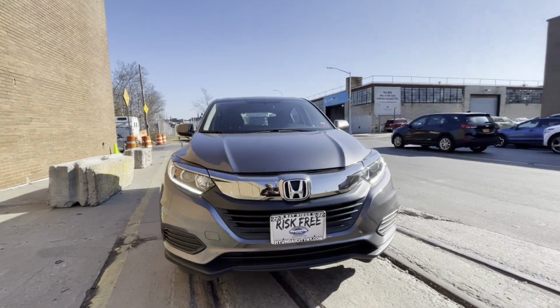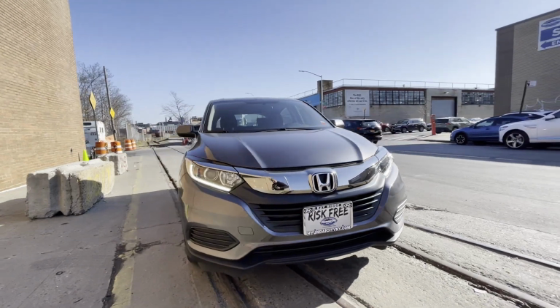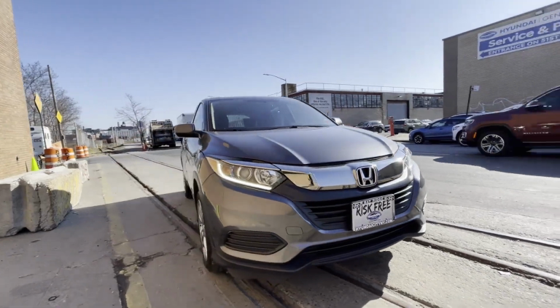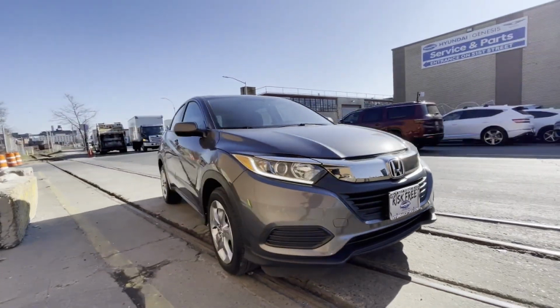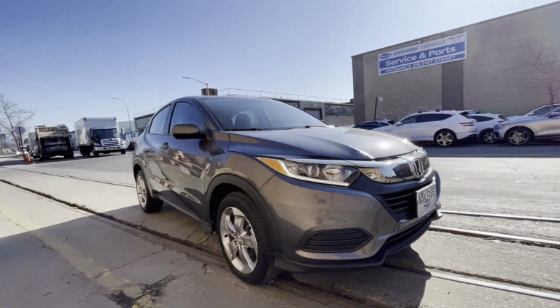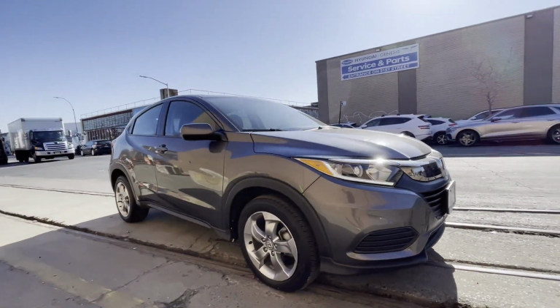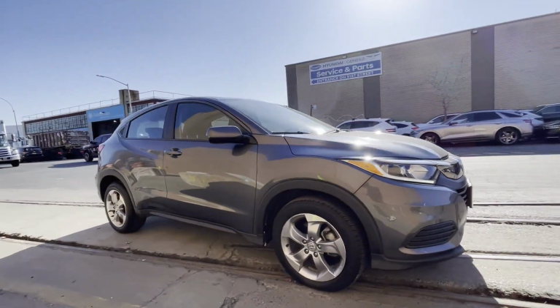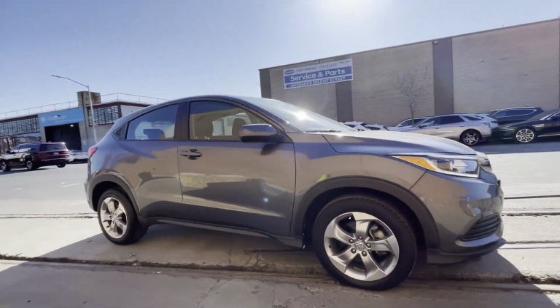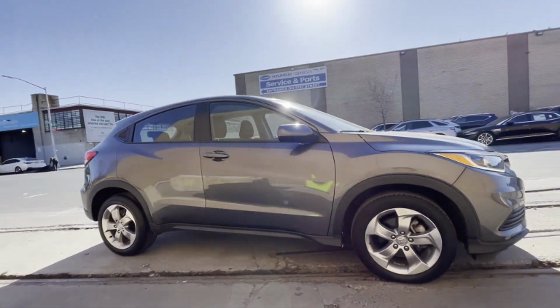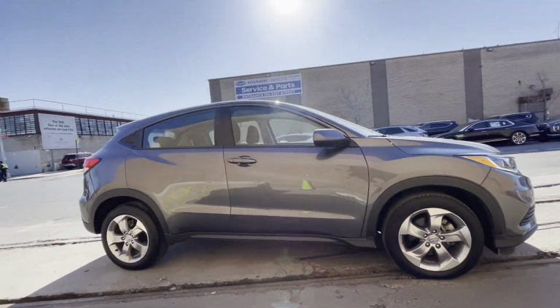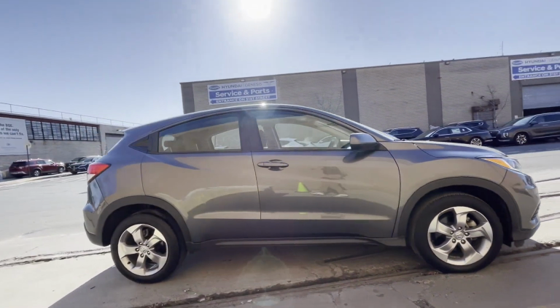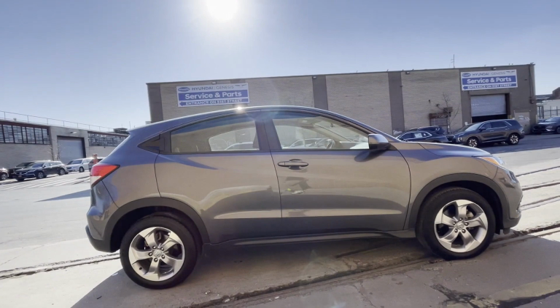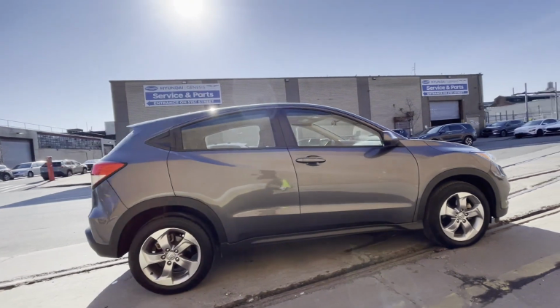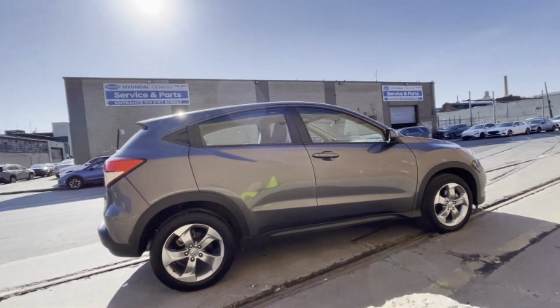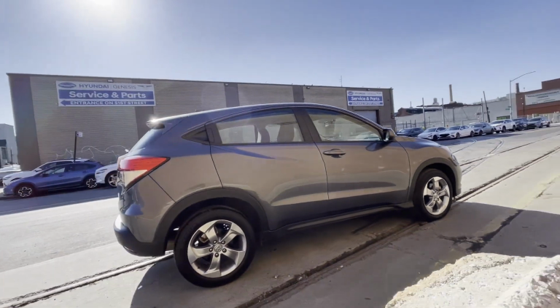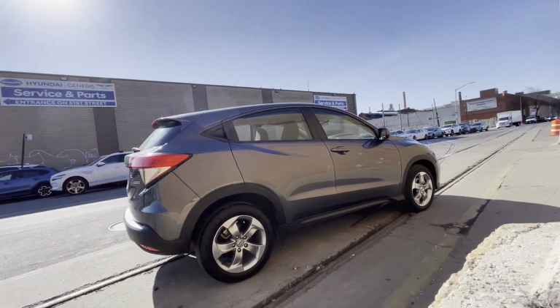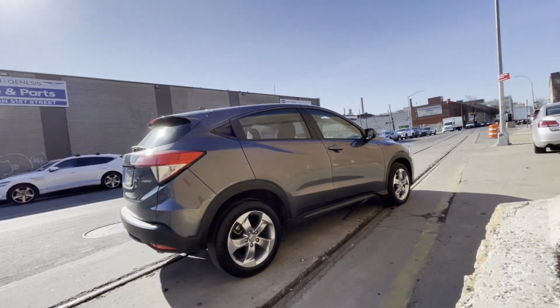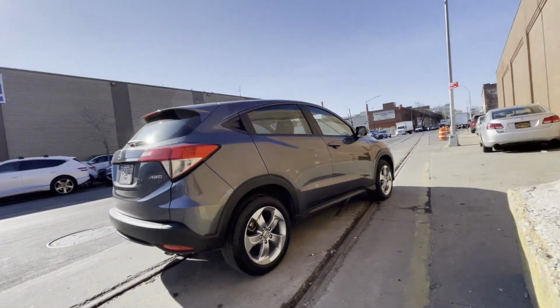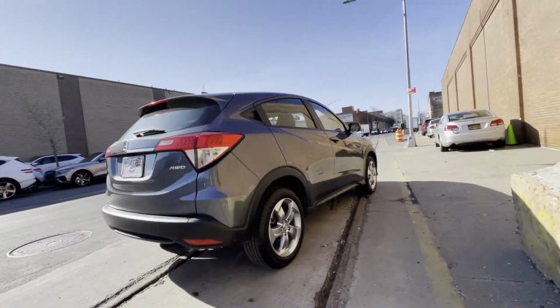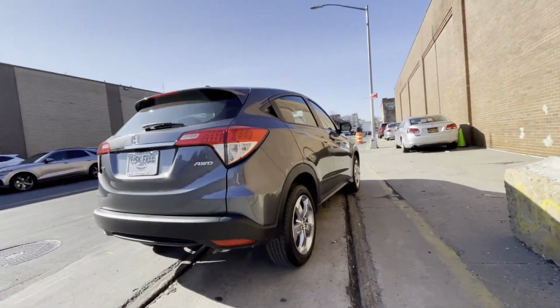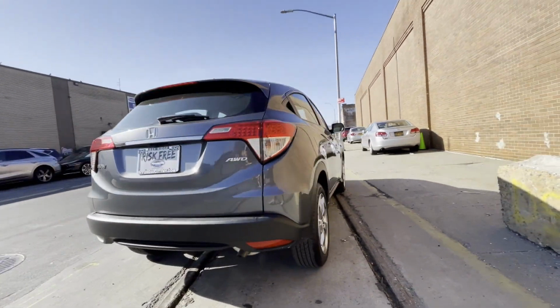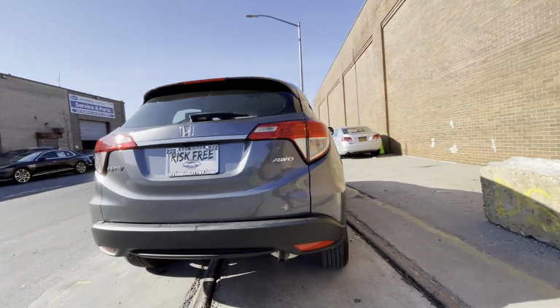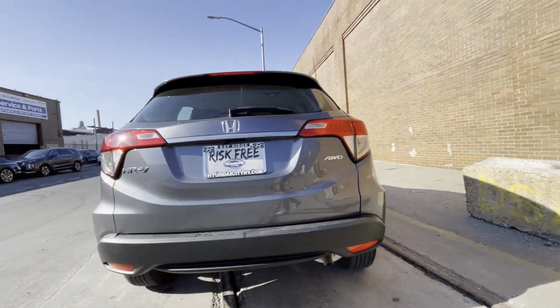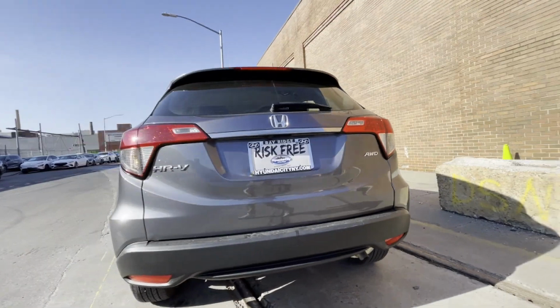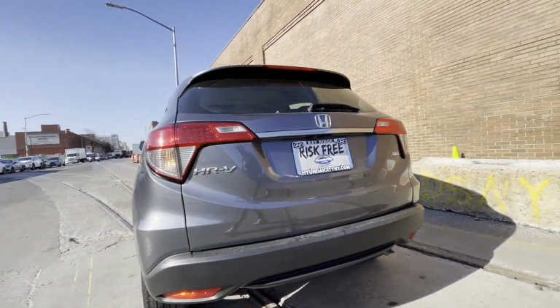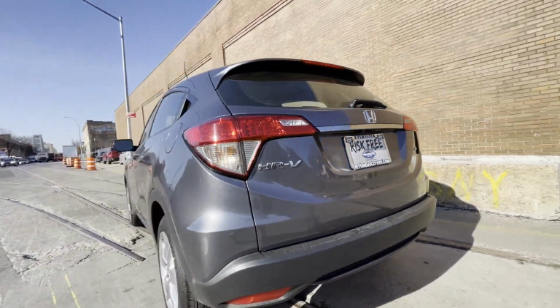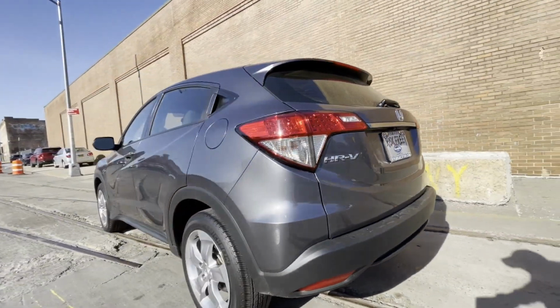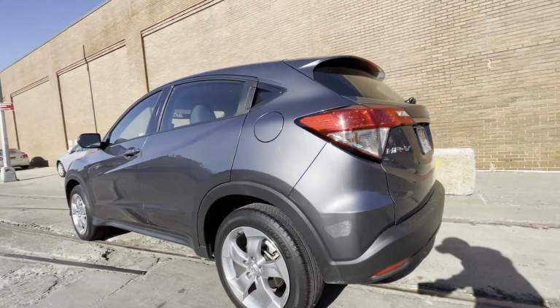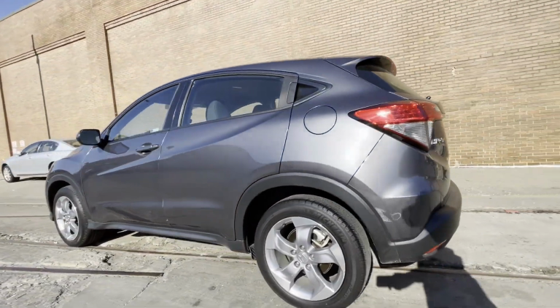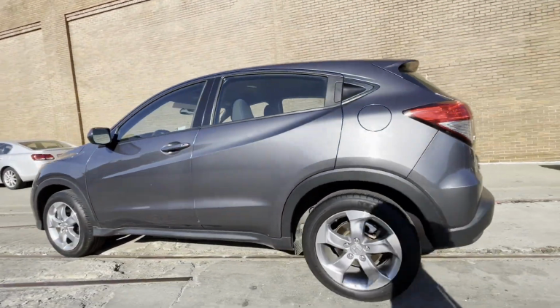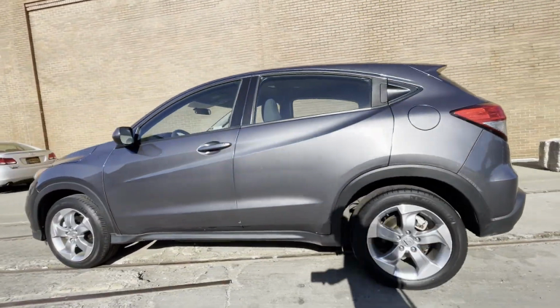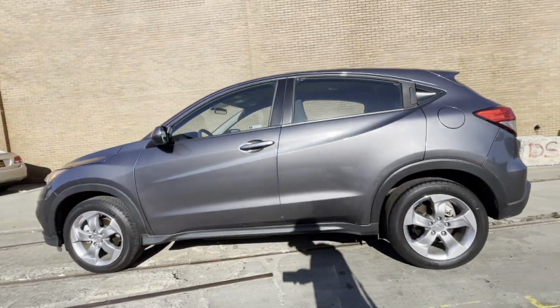2021 Honda HR-V with less than 14,000 miles on the odometer. This SUV offers space as well as power and performance. If you're looking for extras, look no further than these built-in features.